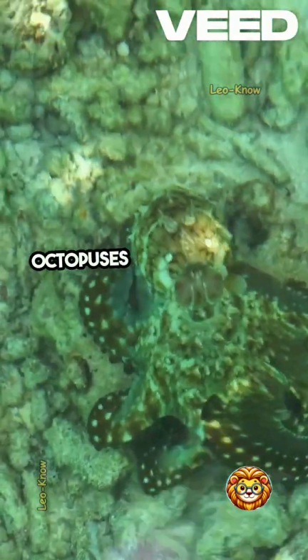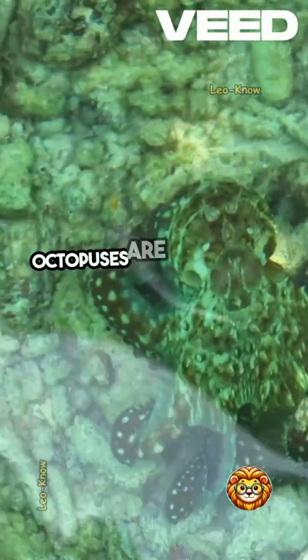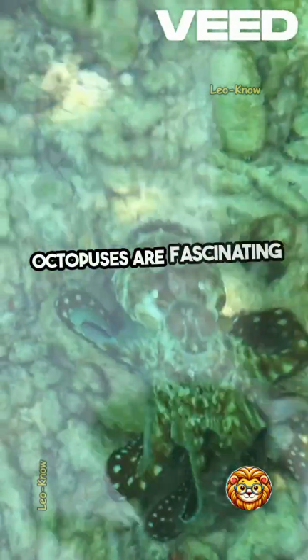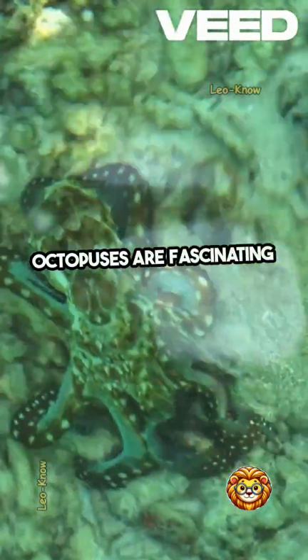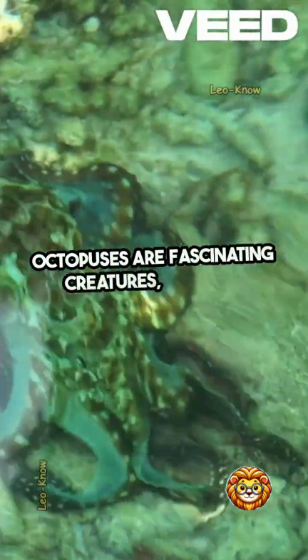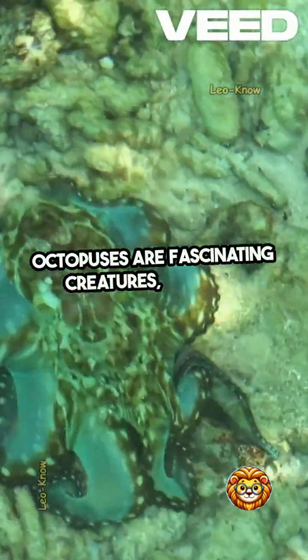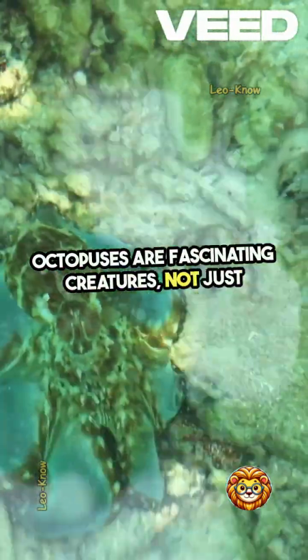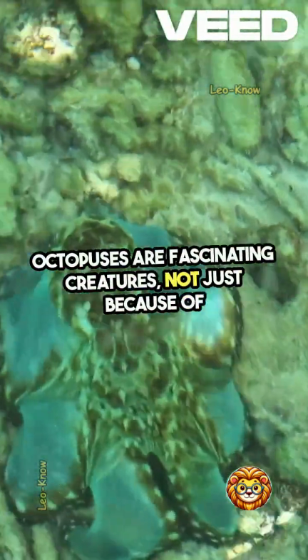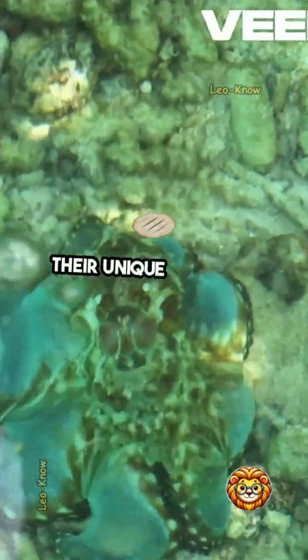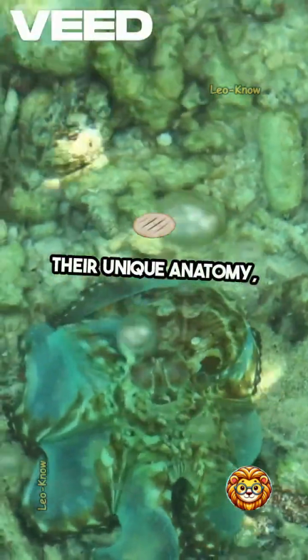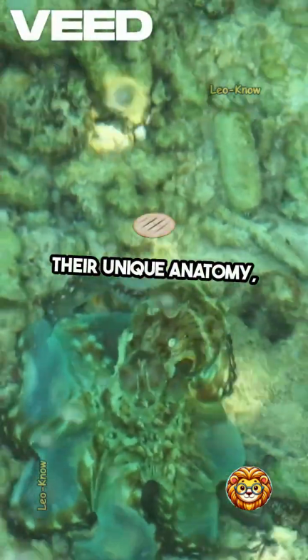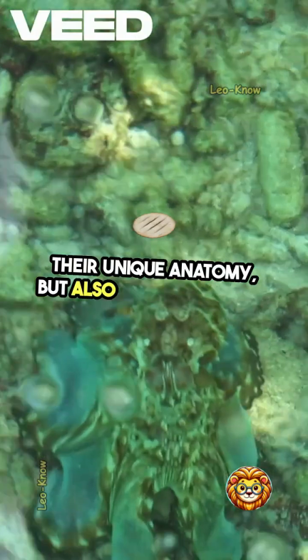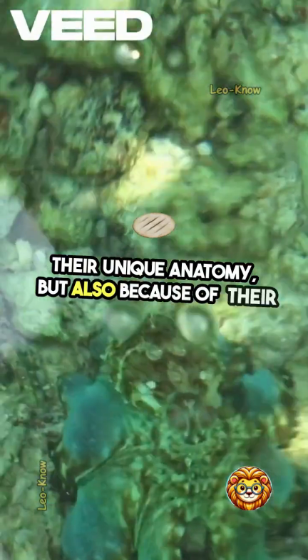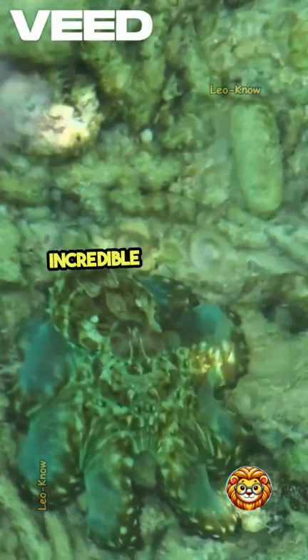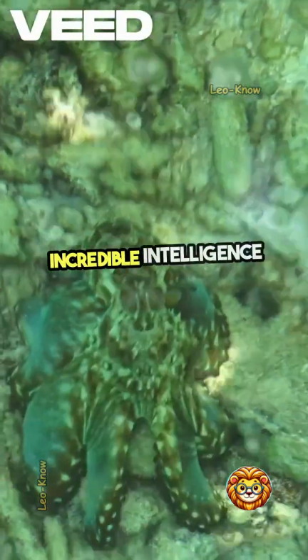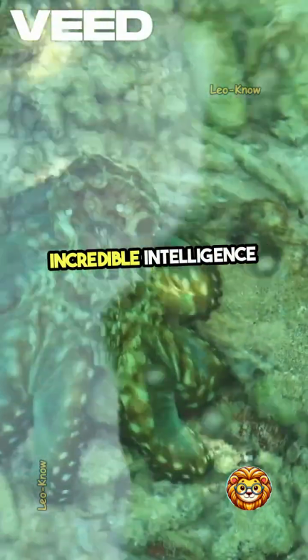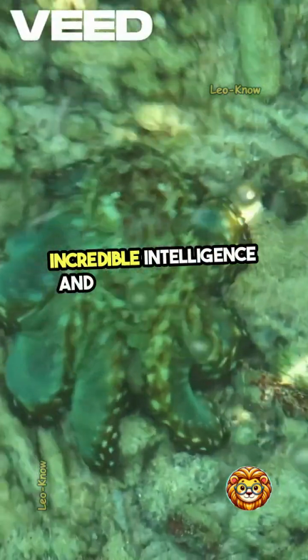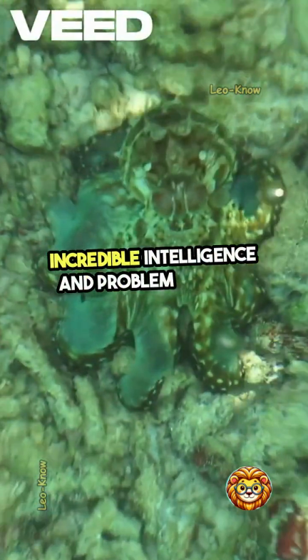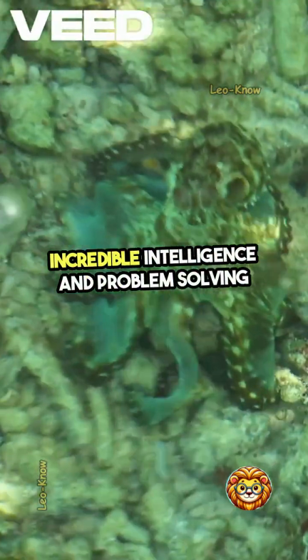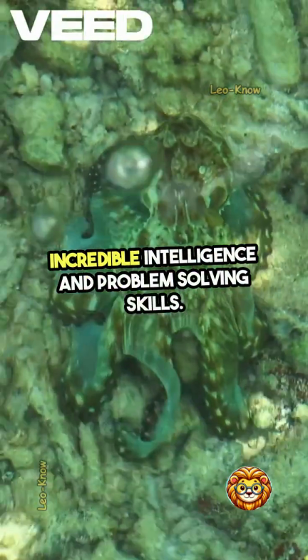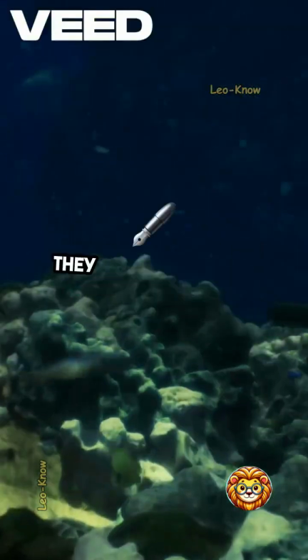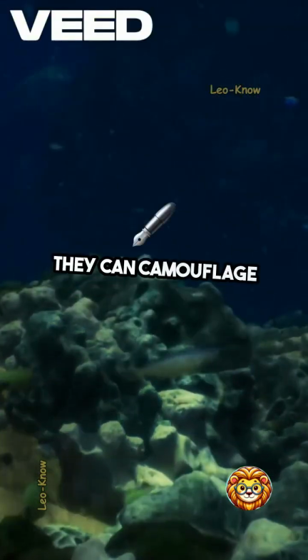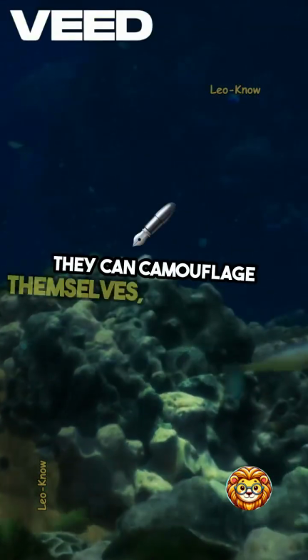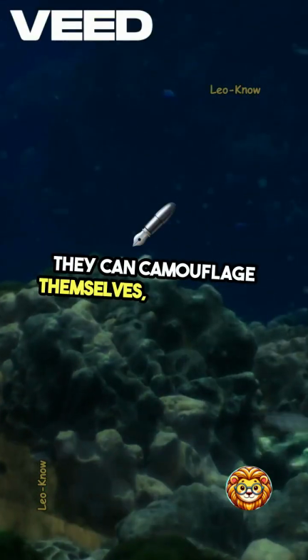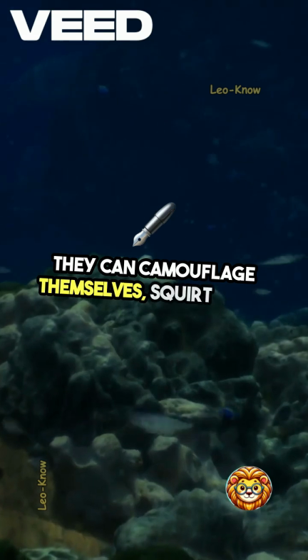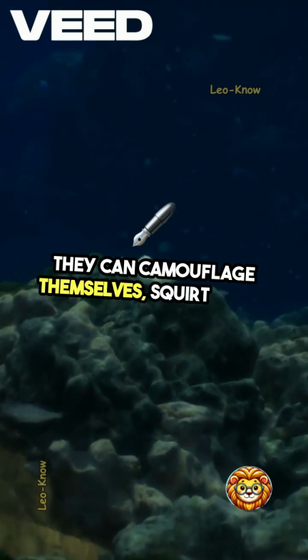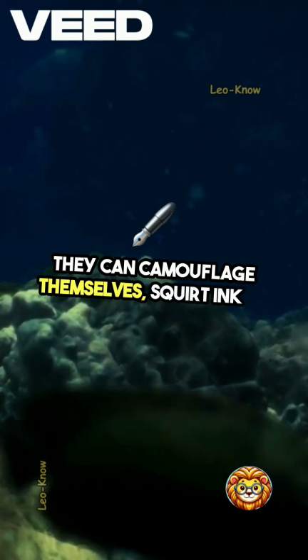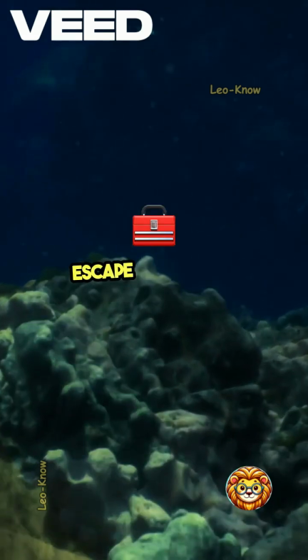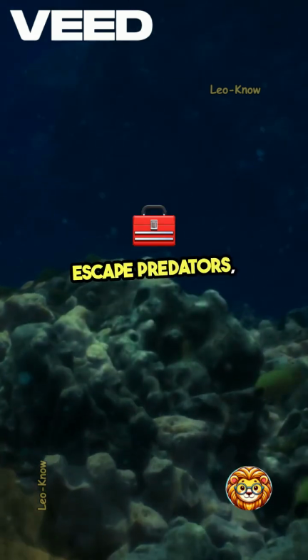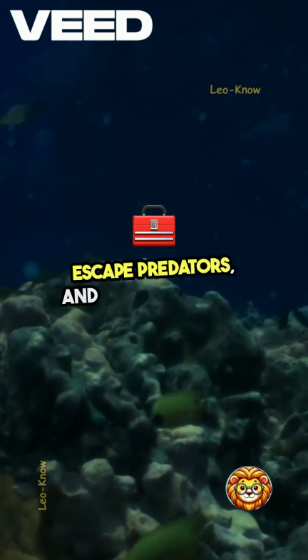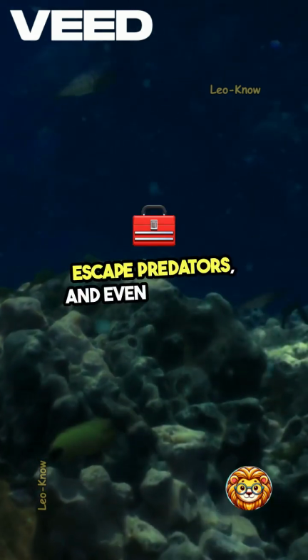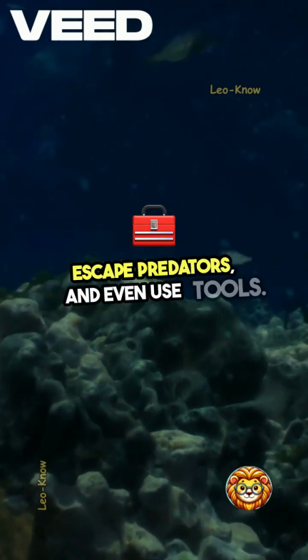Octopuses are fascinating creatures, not just because of their unique anatomy, but also because of their incredible intelligence and problem-solving skills. They can camouflage themselves, squirt ink to escape predators, and even use tools.